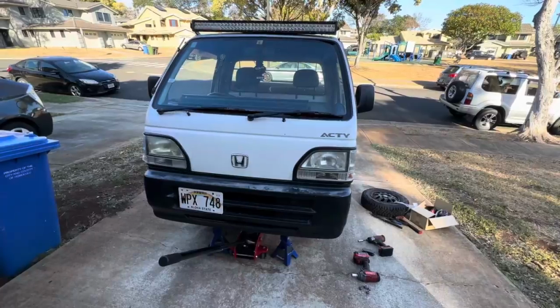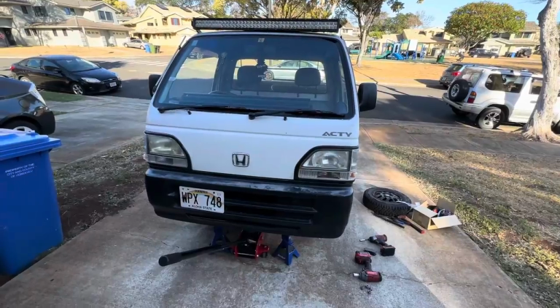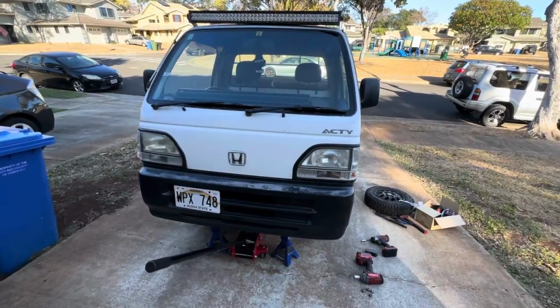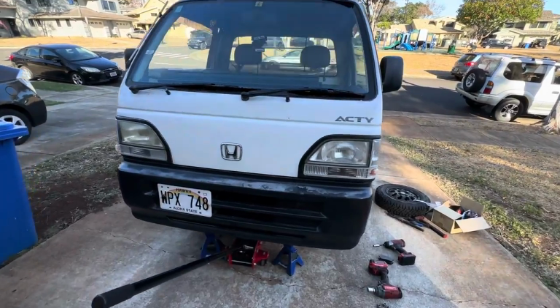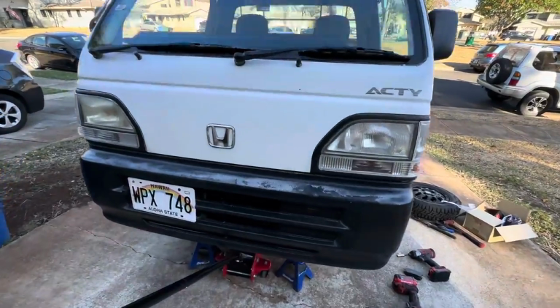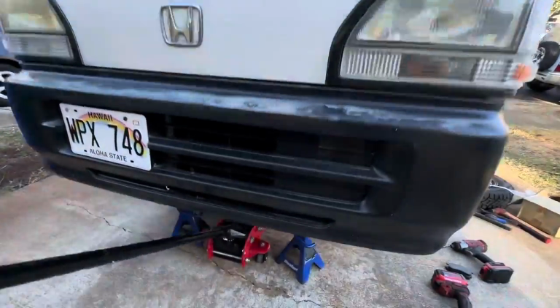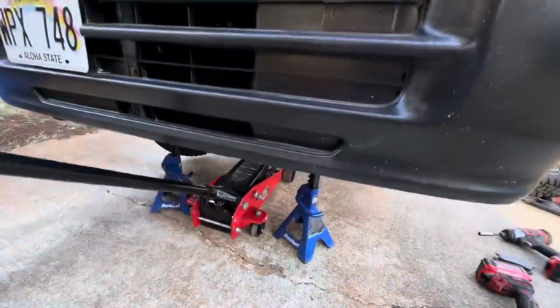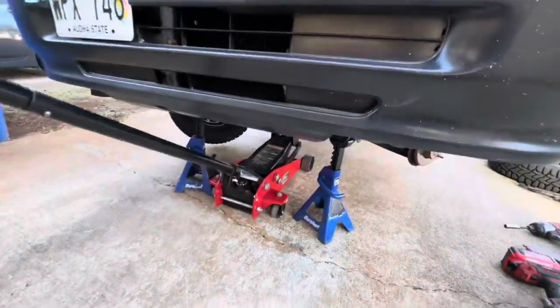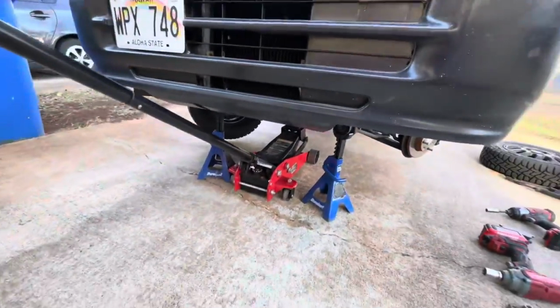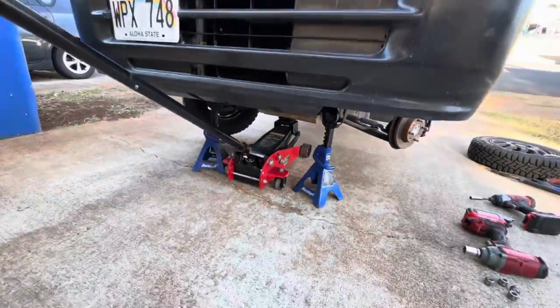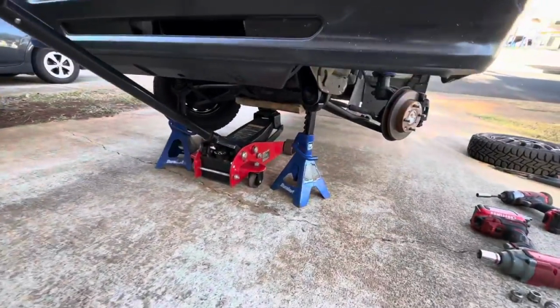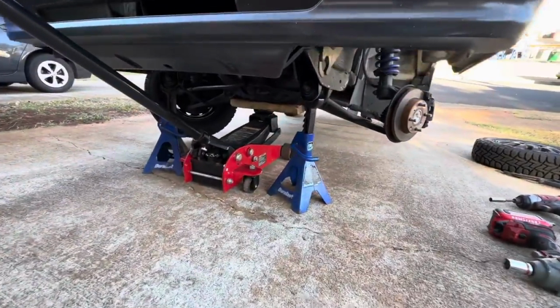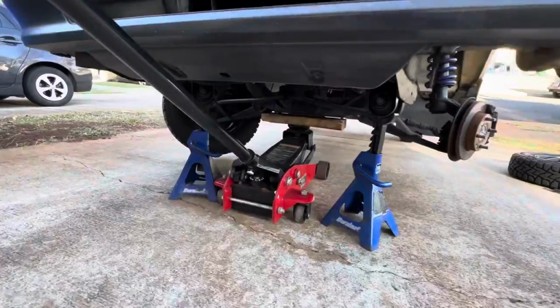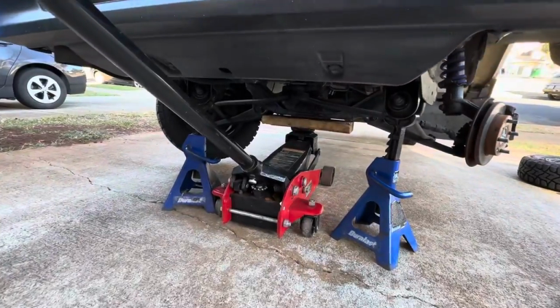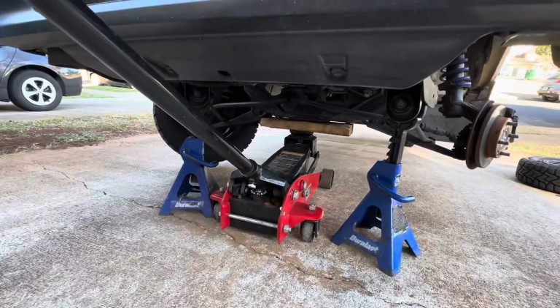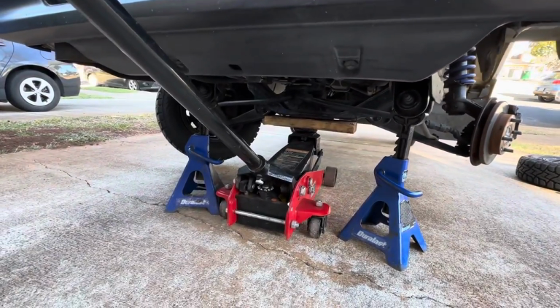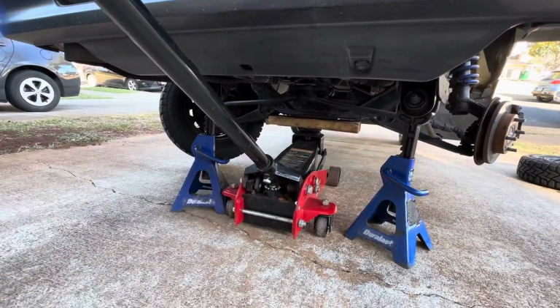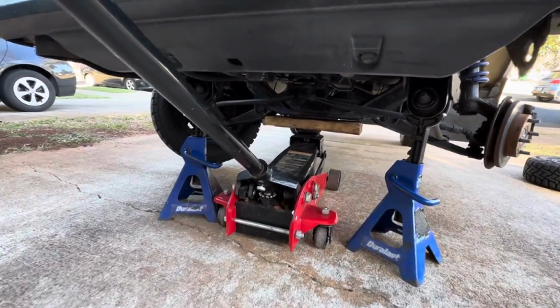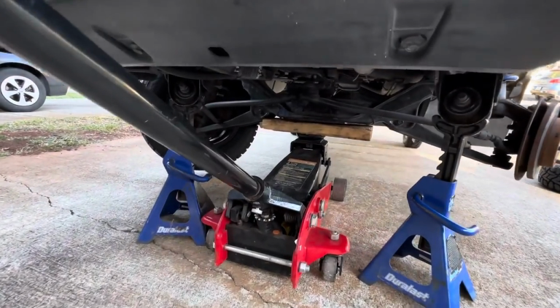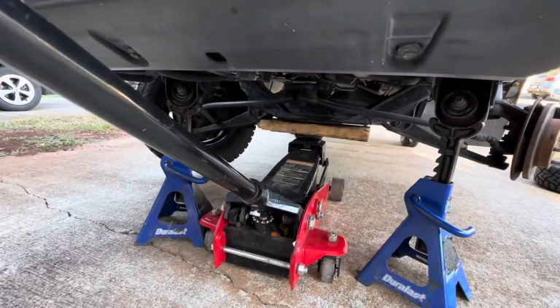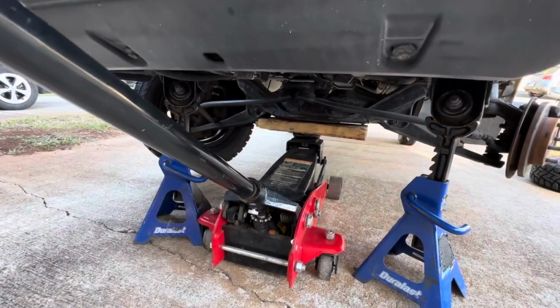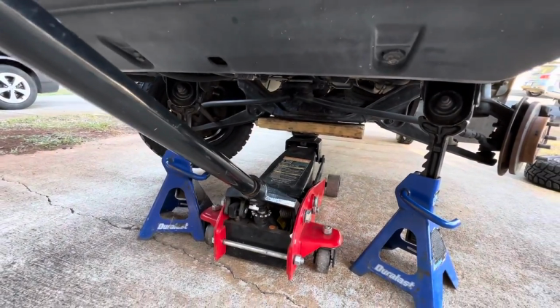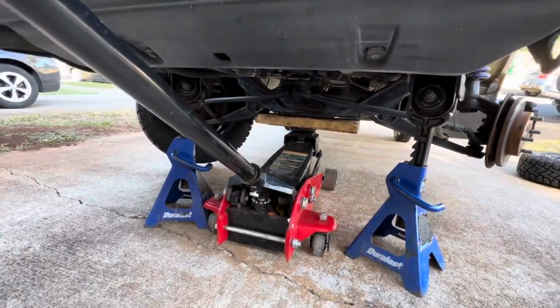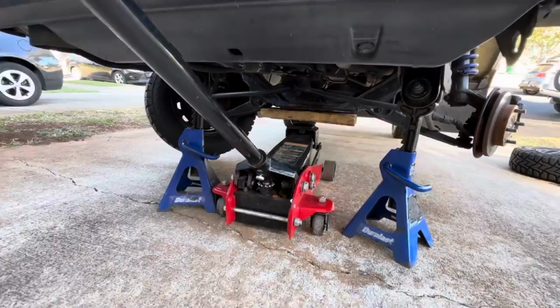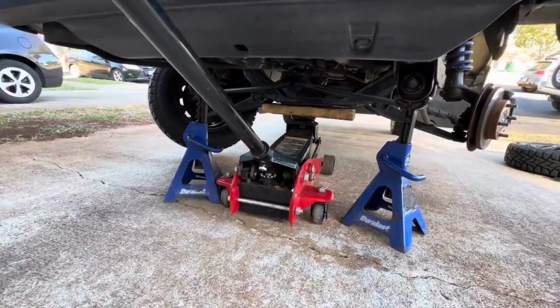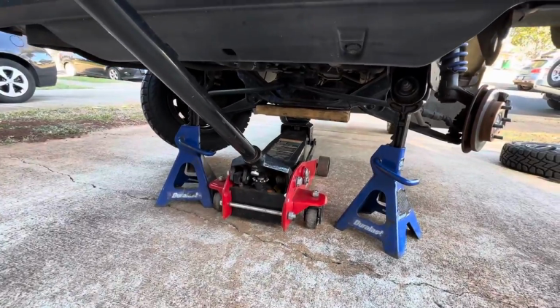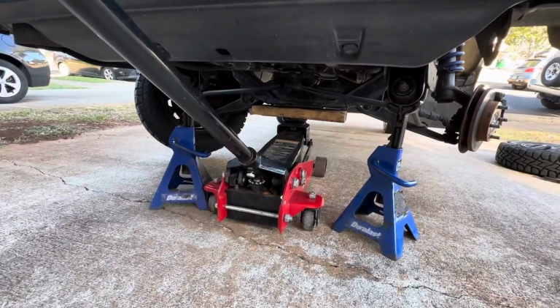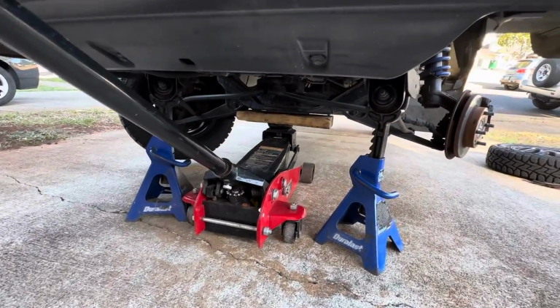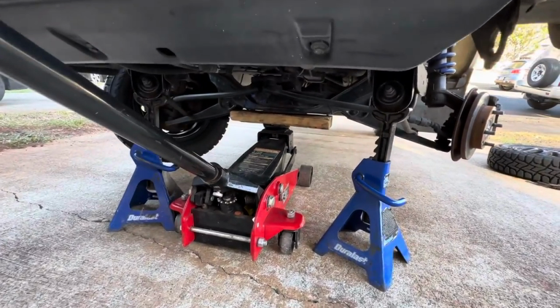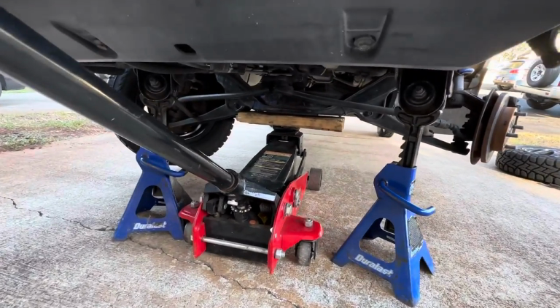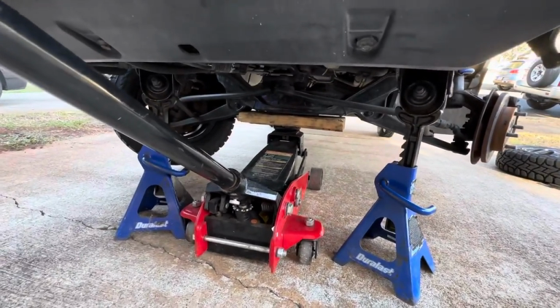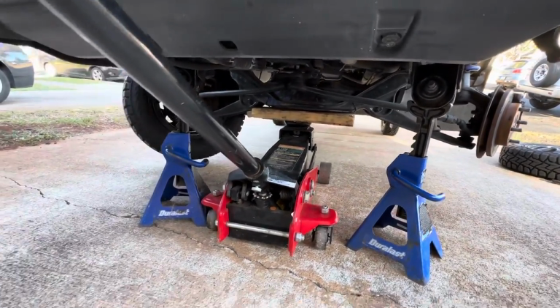Today I'm changing the brake pads on a Honda Acti. First, you want to lift the front of the truck off the ground. I use the center lift point in the front, and I always use a 2x4 just because I don't want to risk damaging anything.